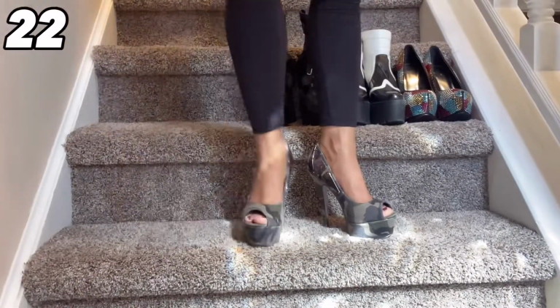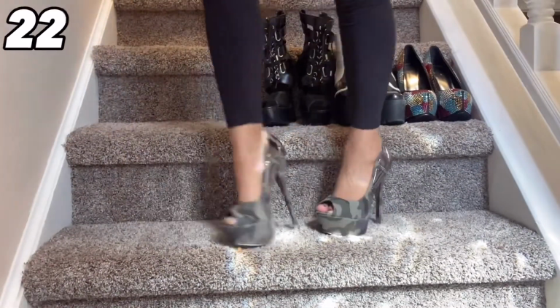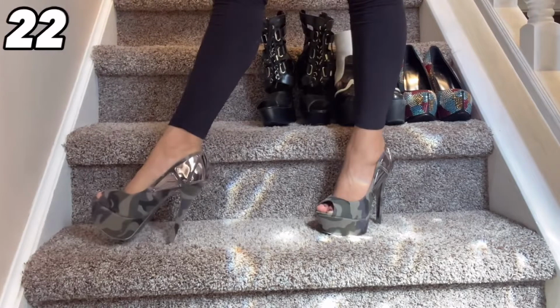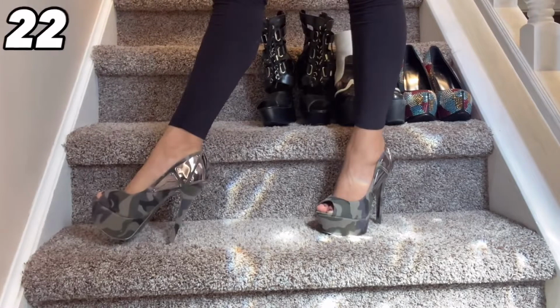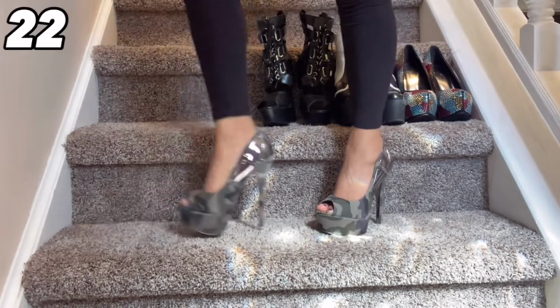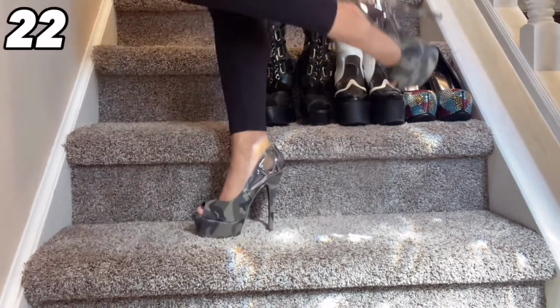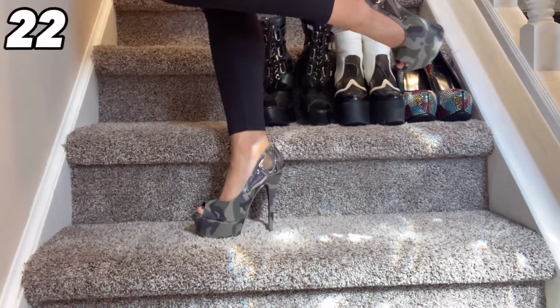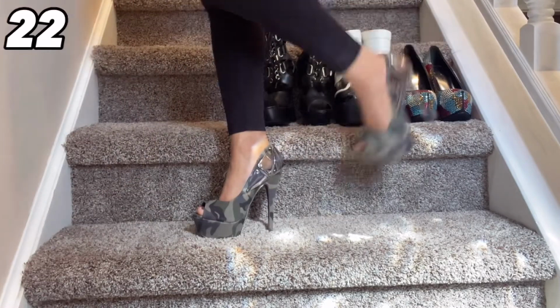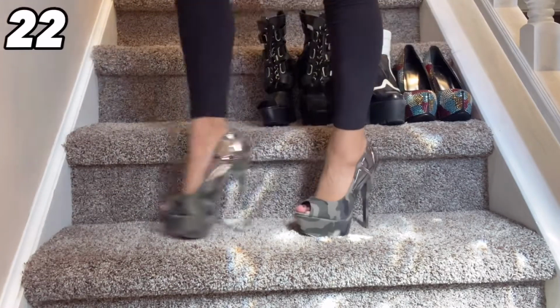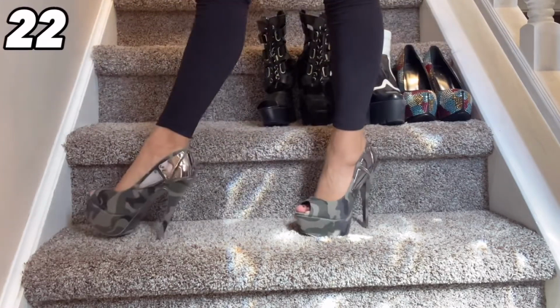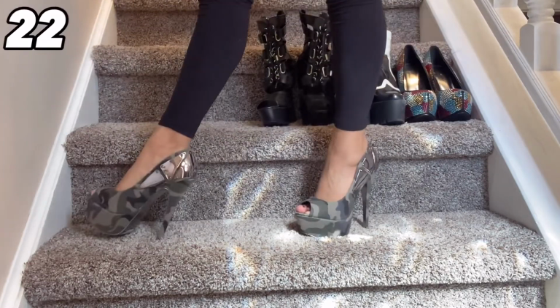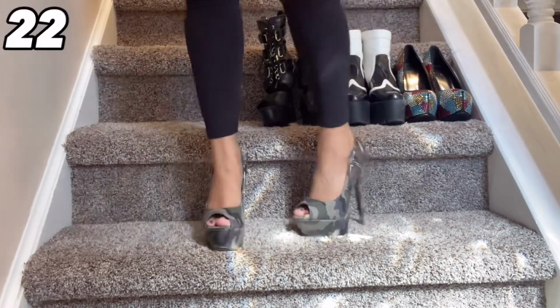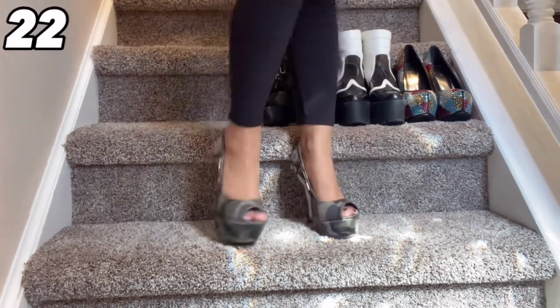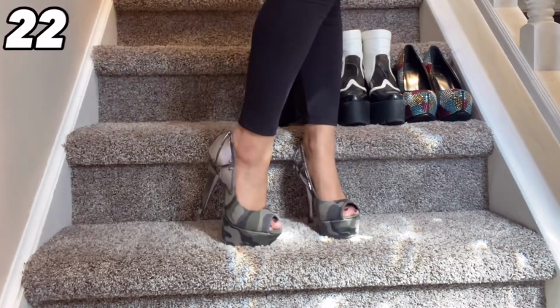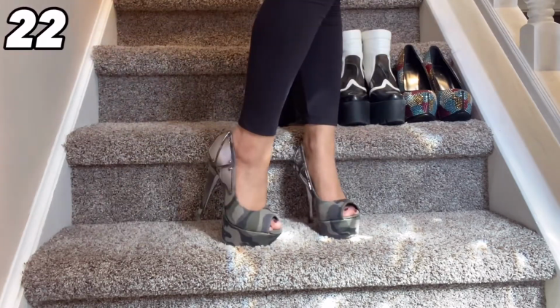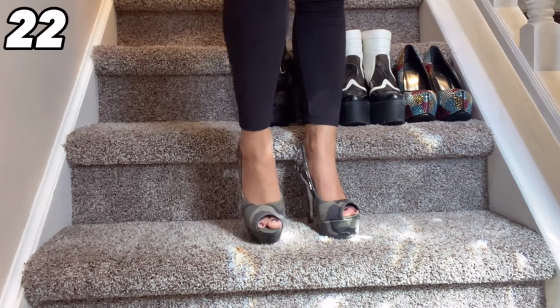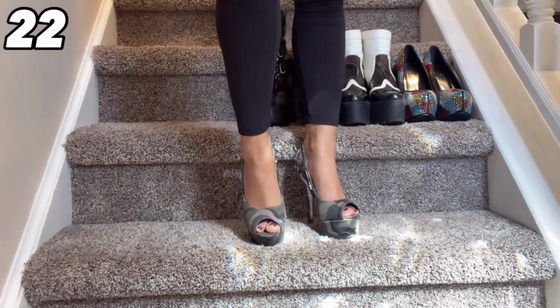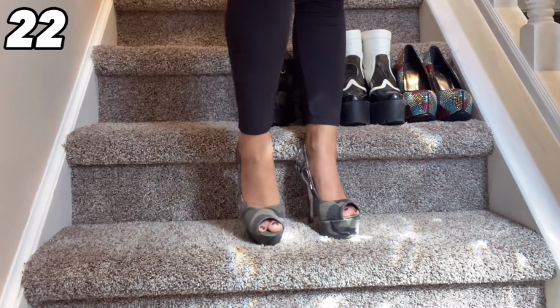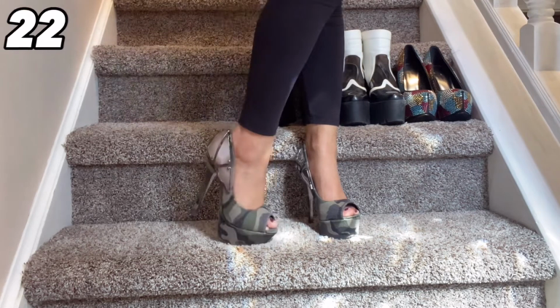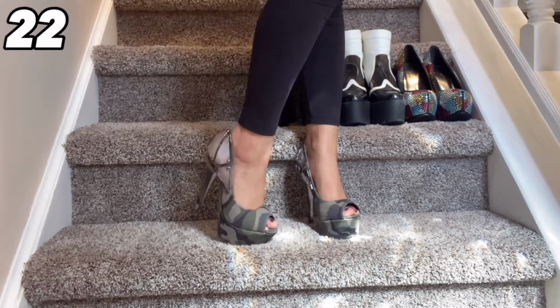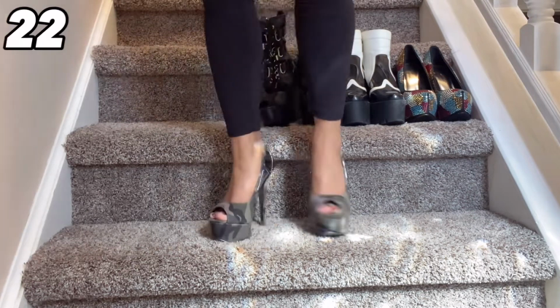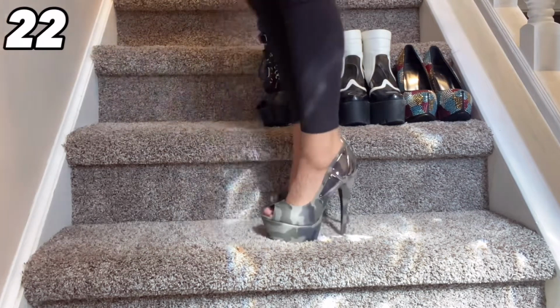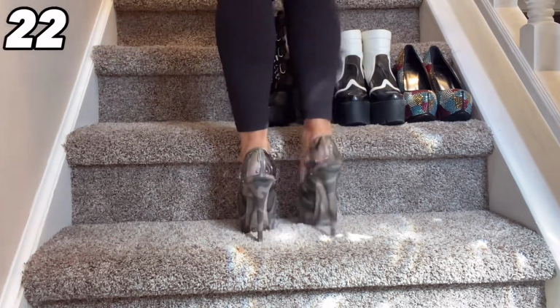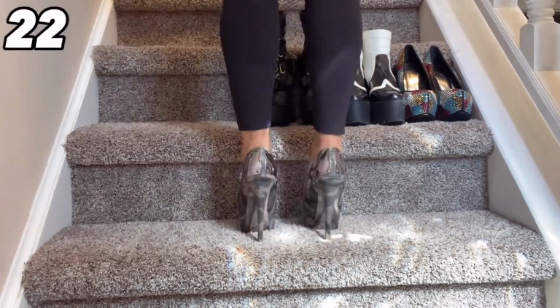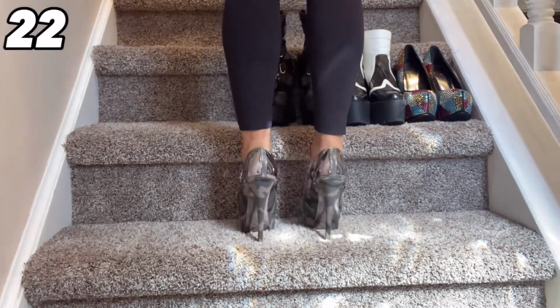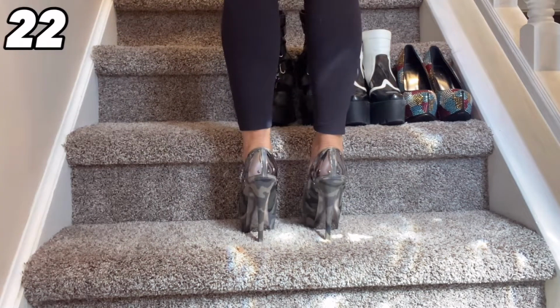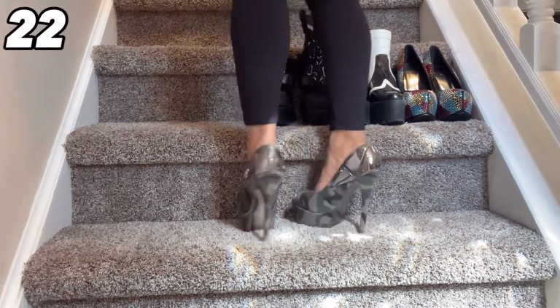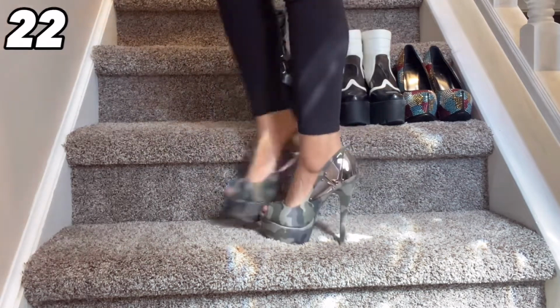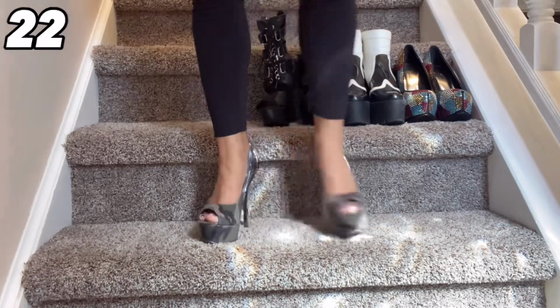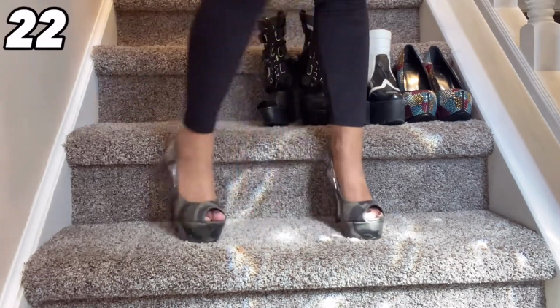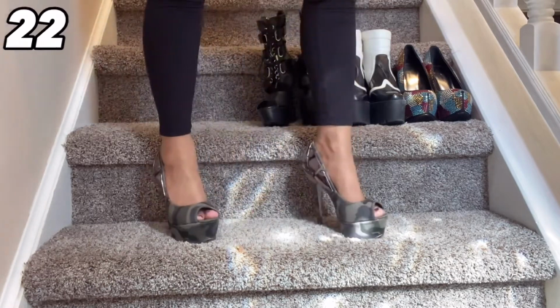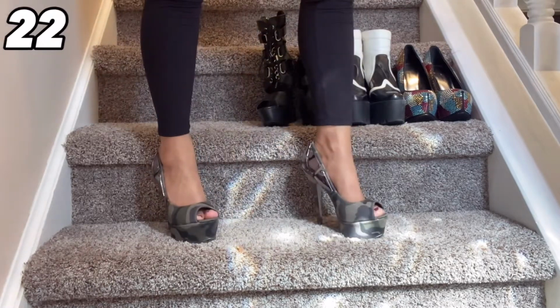I love camo. So when I saw these shoes on eBay I had to have them. I love the metal details on the backs of this heel. The open toe stiletto heel — this is just a gorgeous, super sexy camo heel.